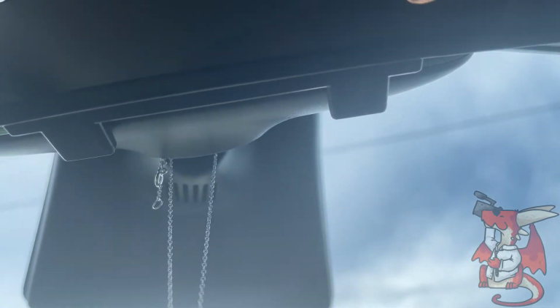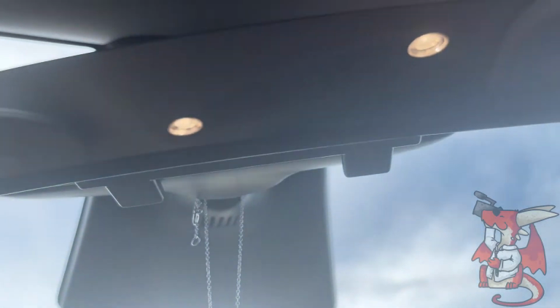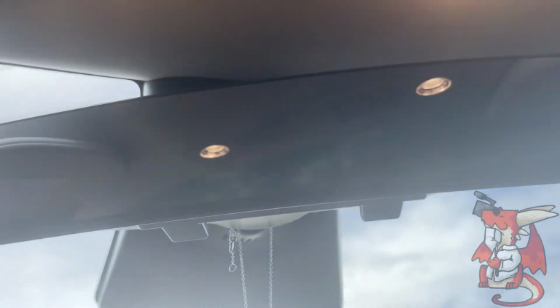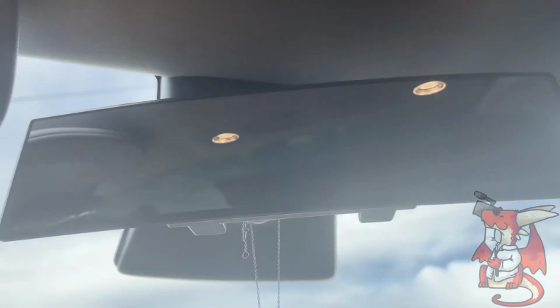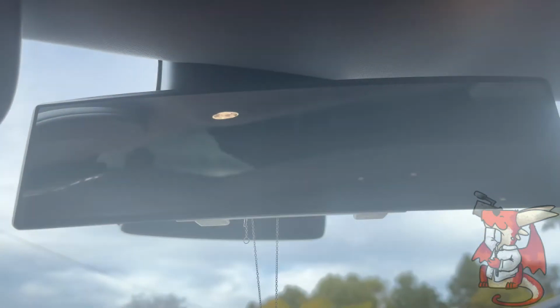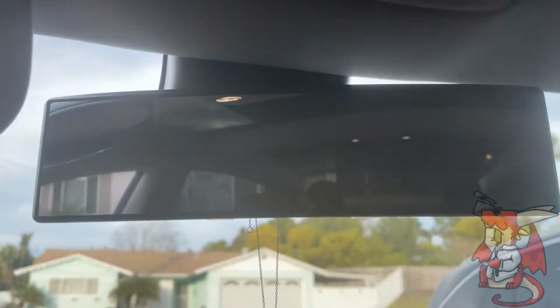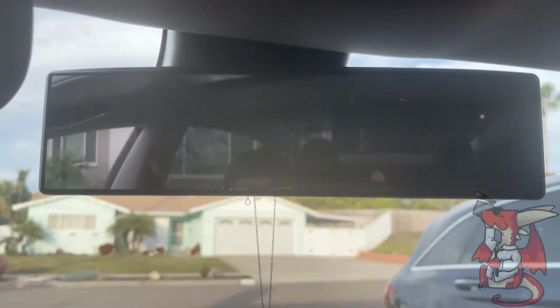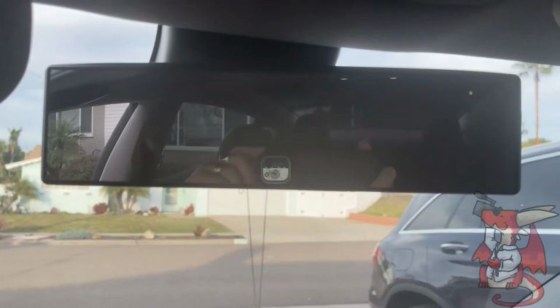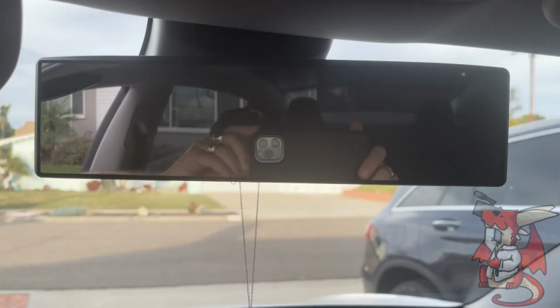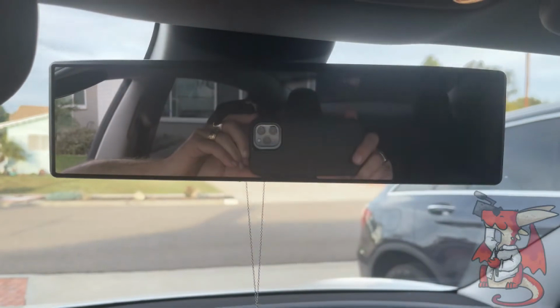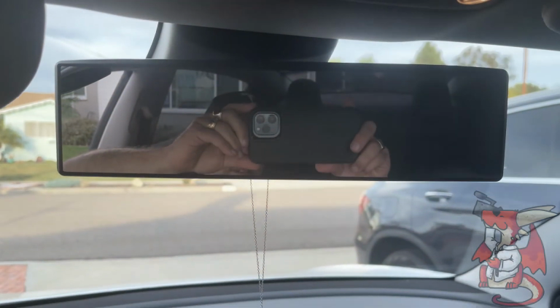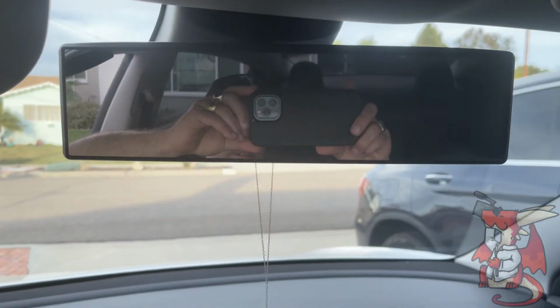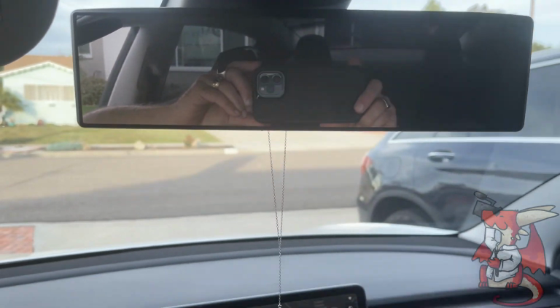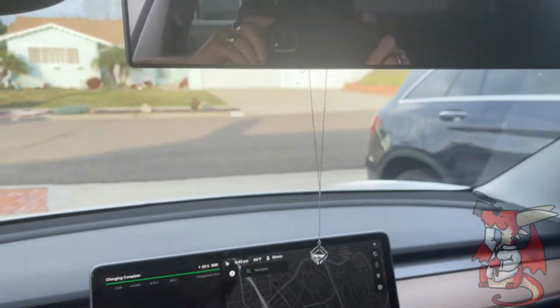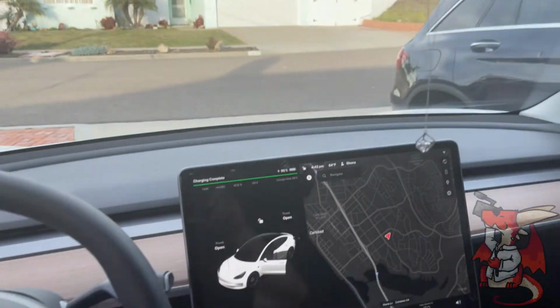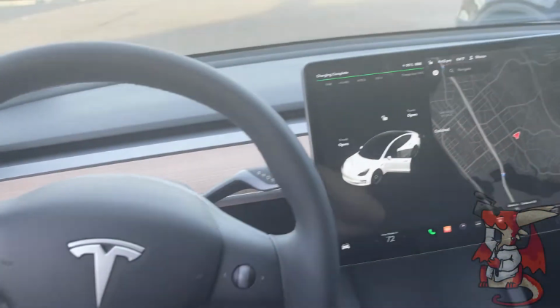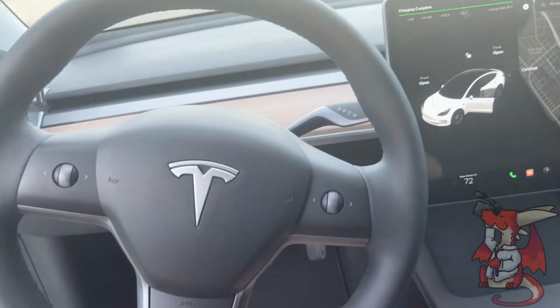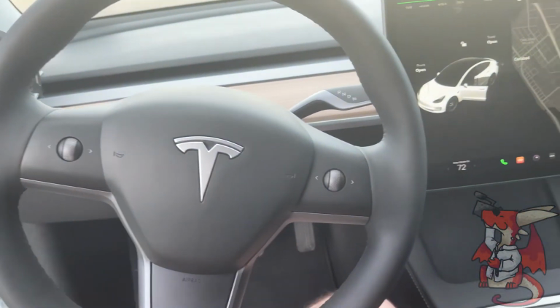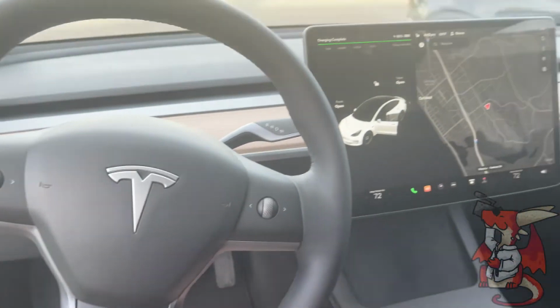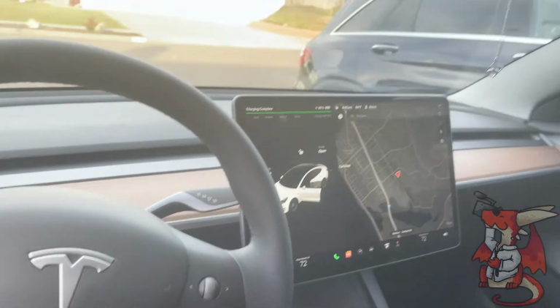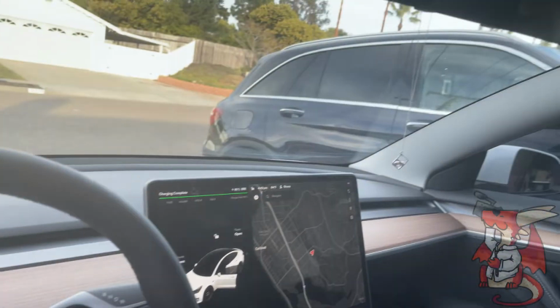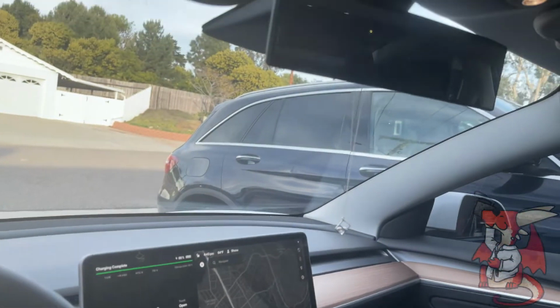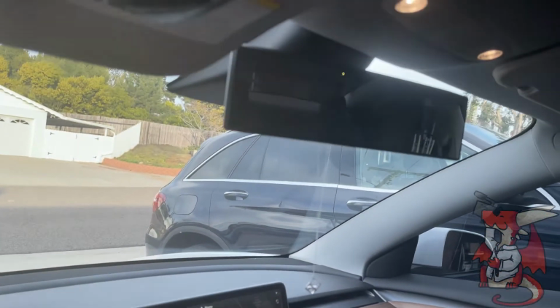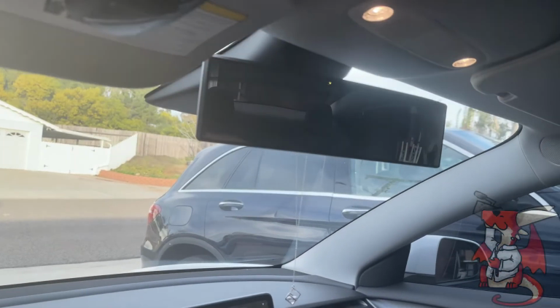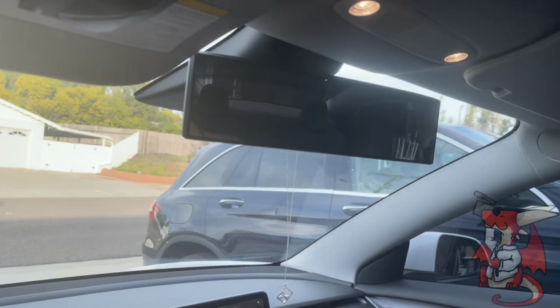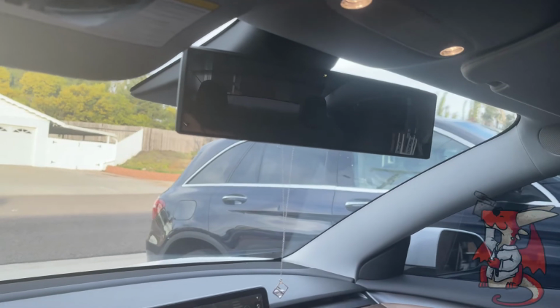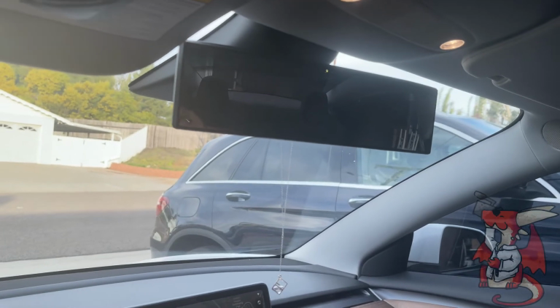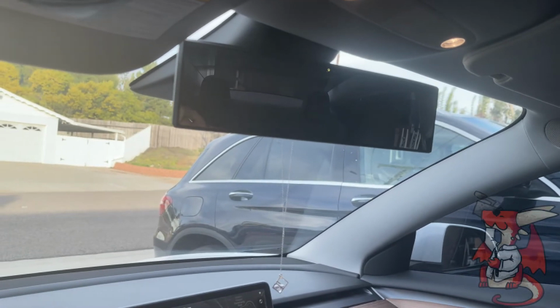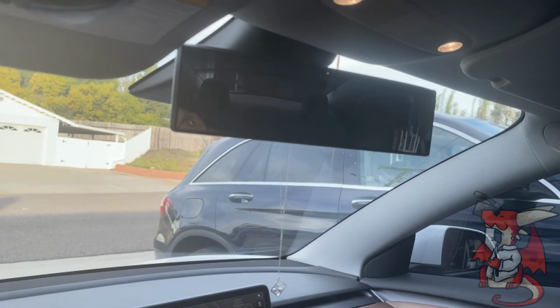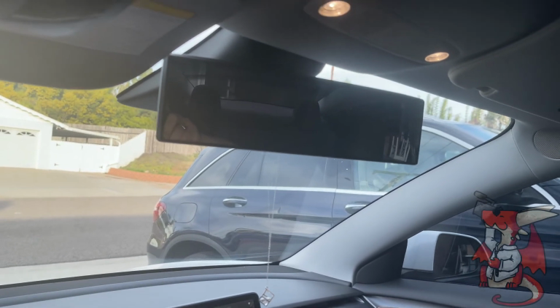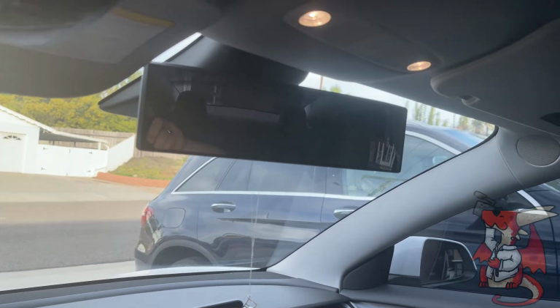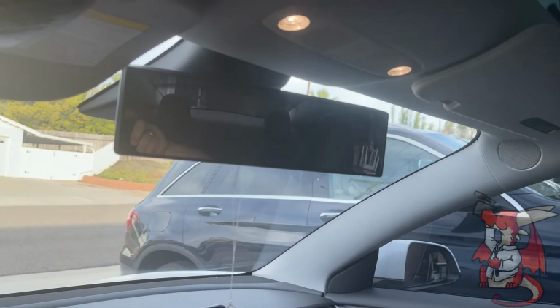This is the perfect rear view mirror cover if you like a really big rear view mirror, because you like seeing everything going on around you — not only behind the back seats, but also with more depth of vision and width.